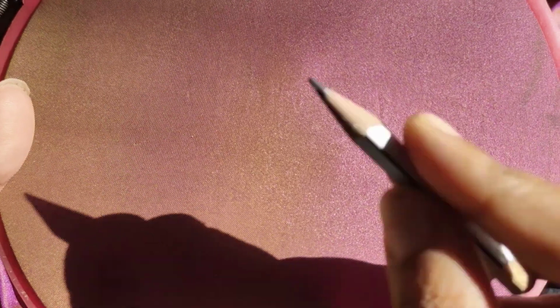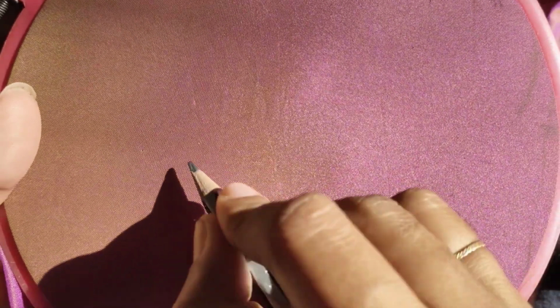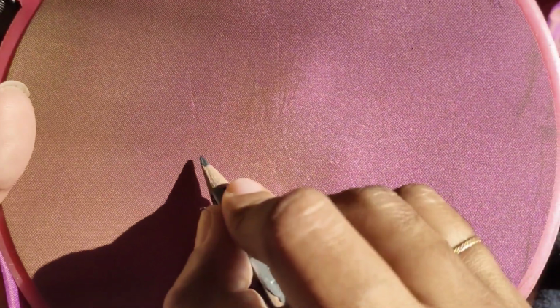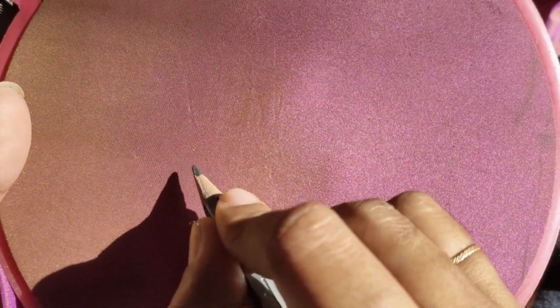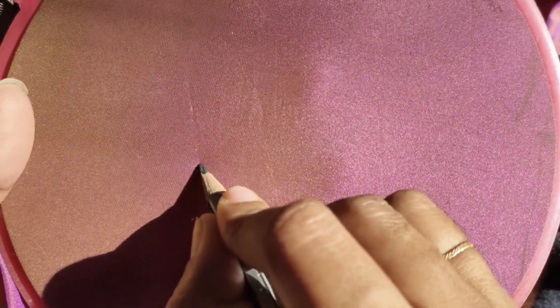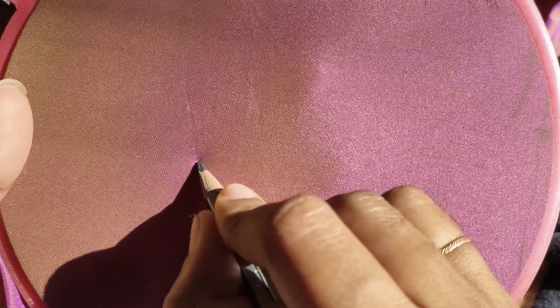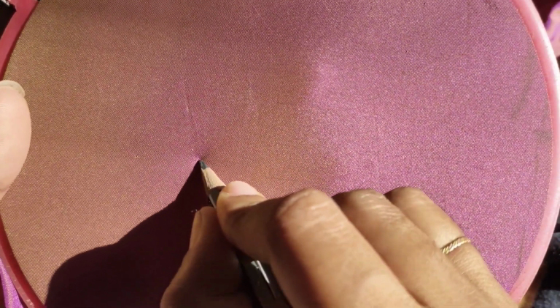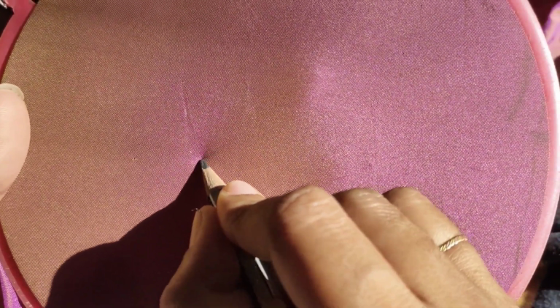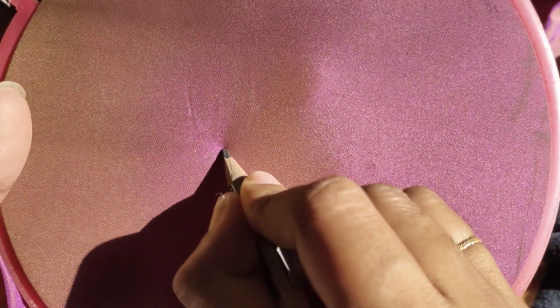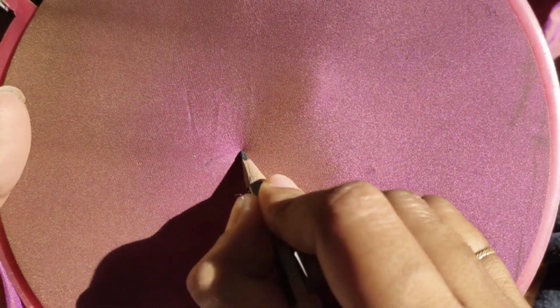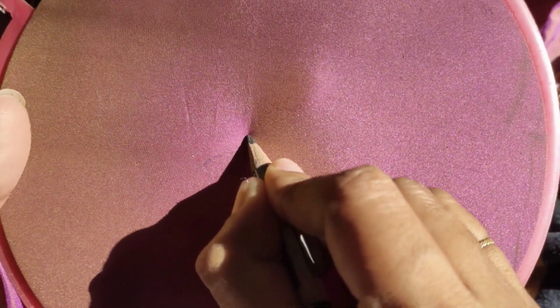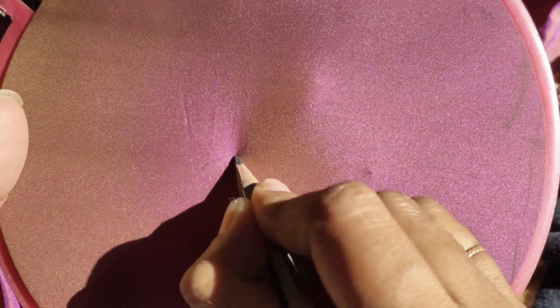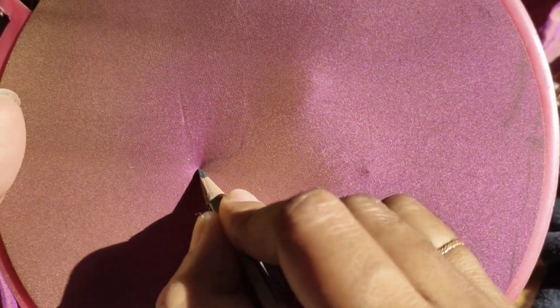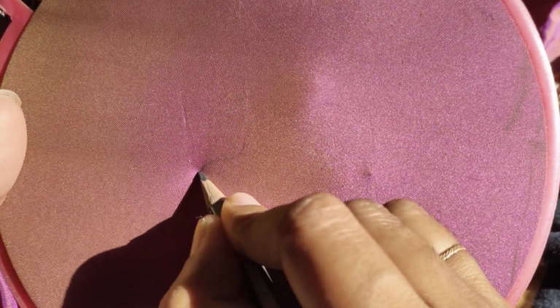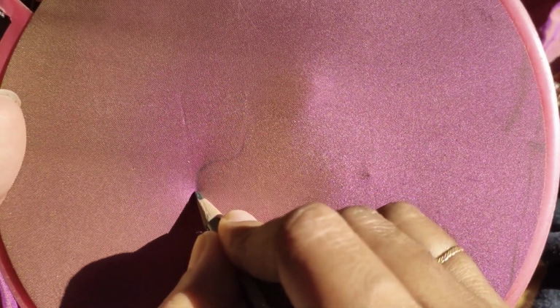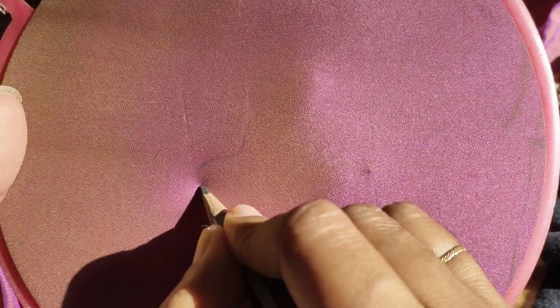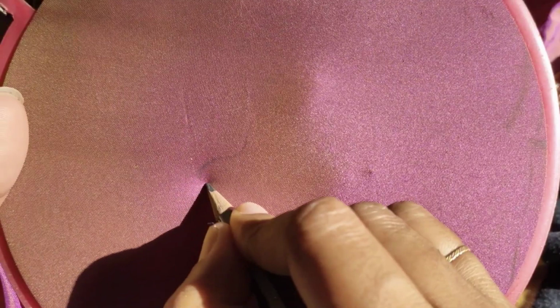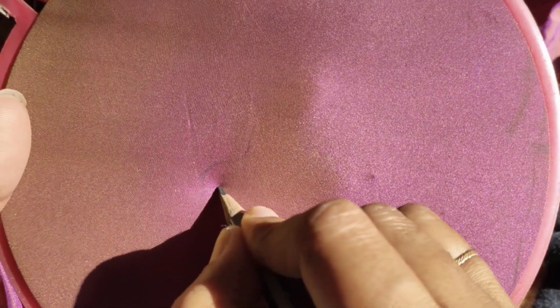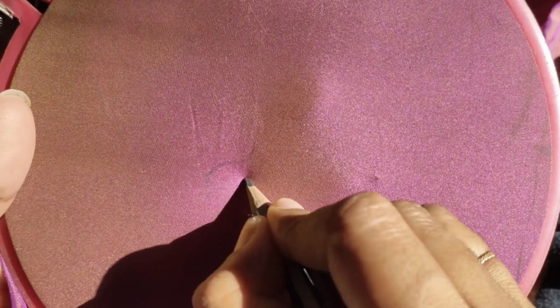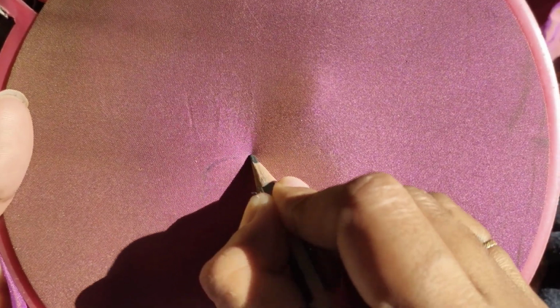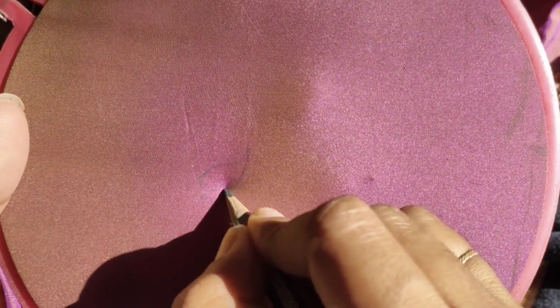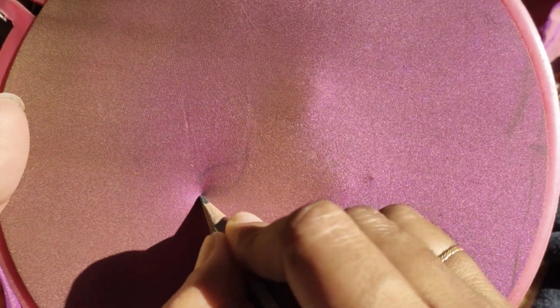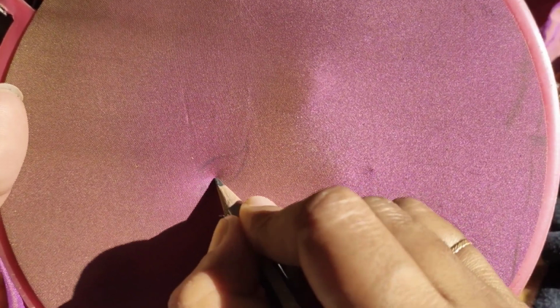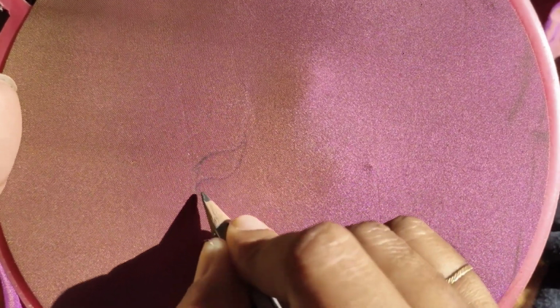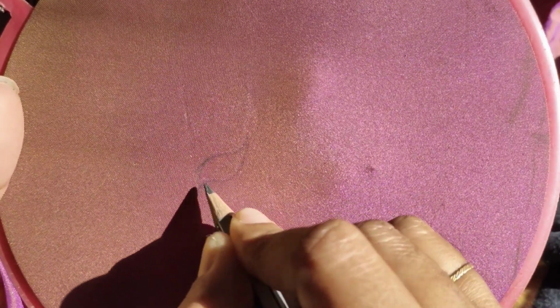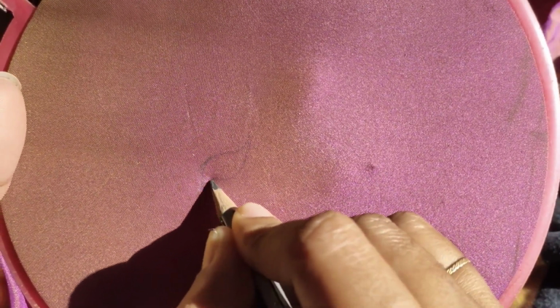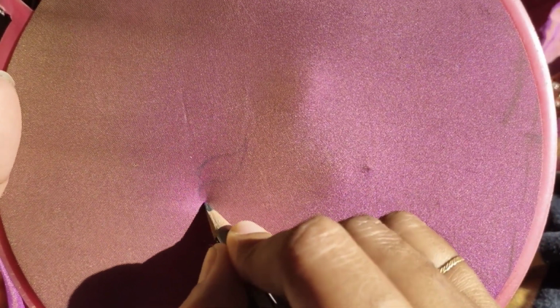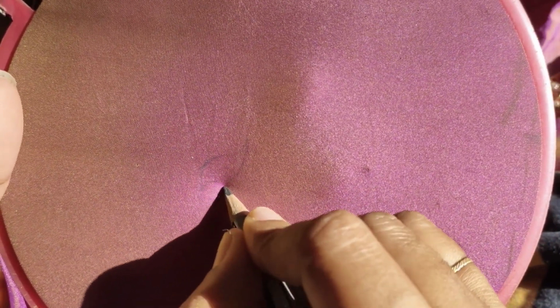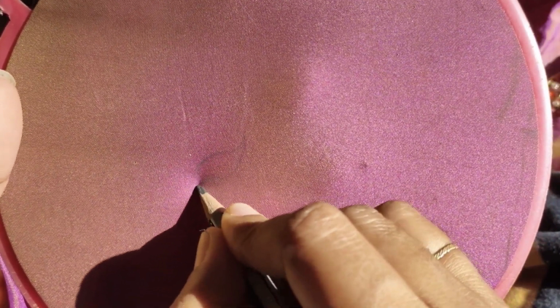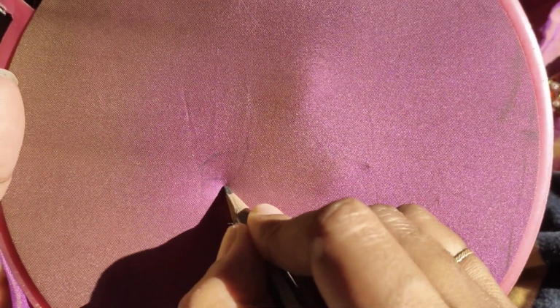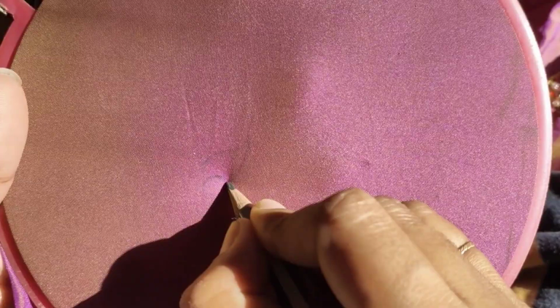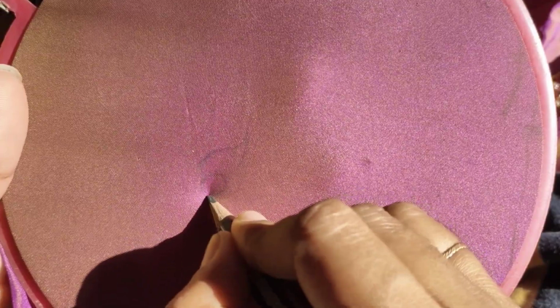You can use a blouse for a simple way. First, we will fix a frame for the design. We will use a booting design. We will use a normal pencil. We will use white pencils as well.